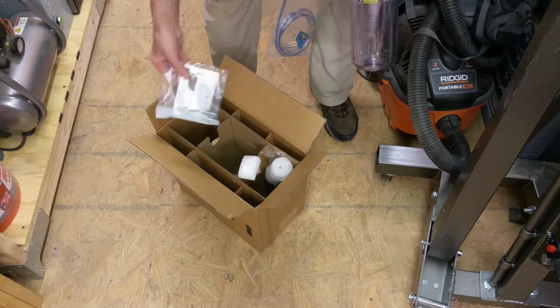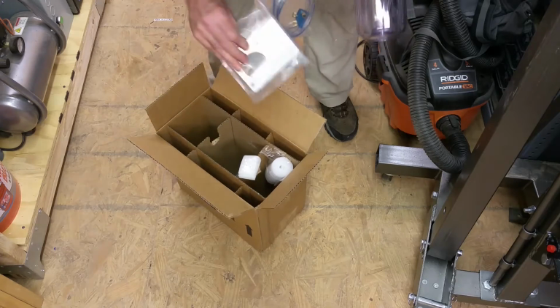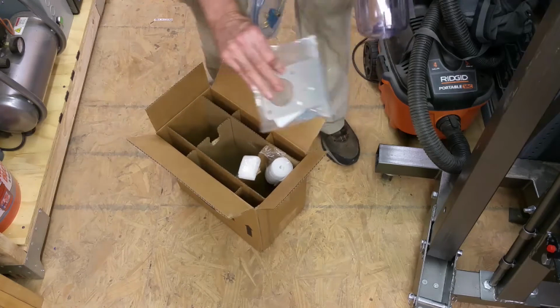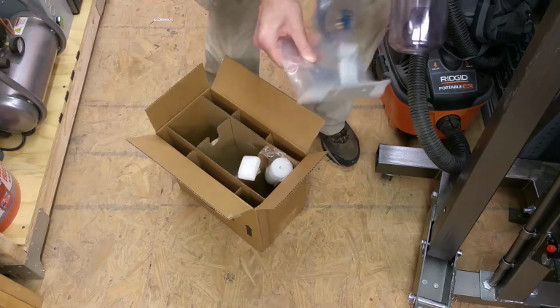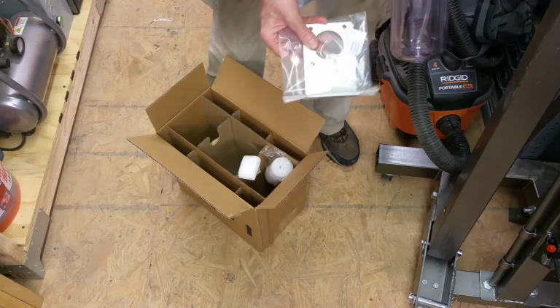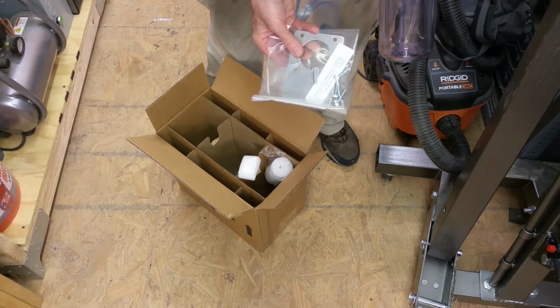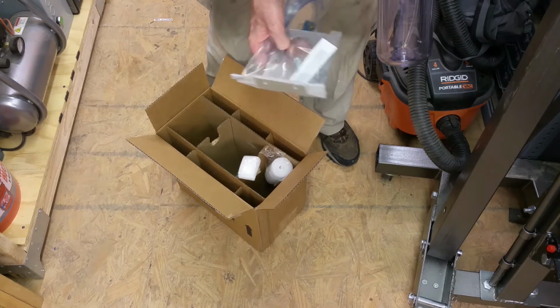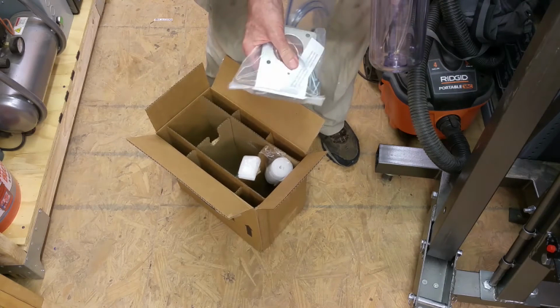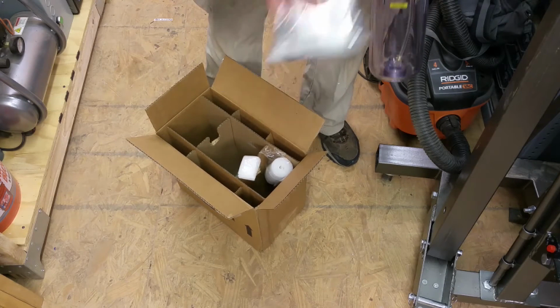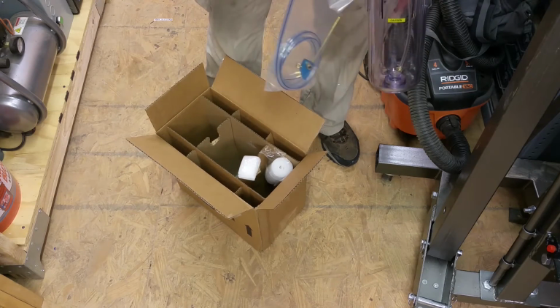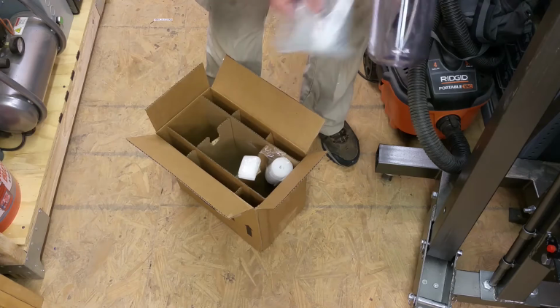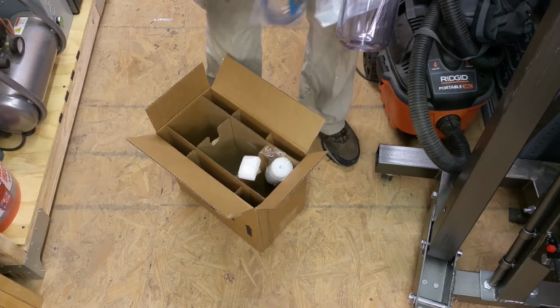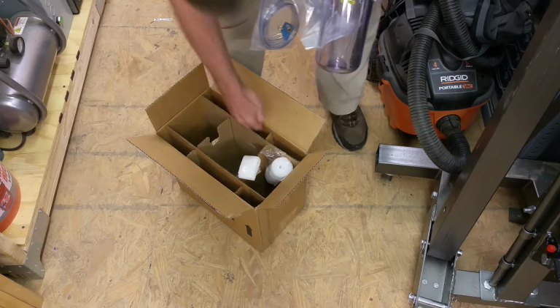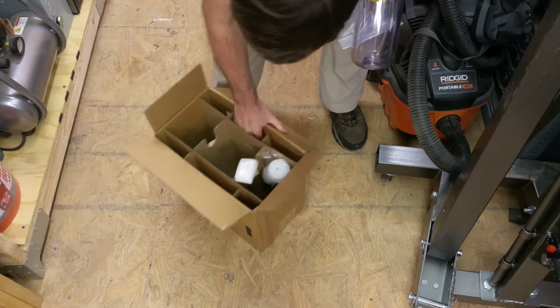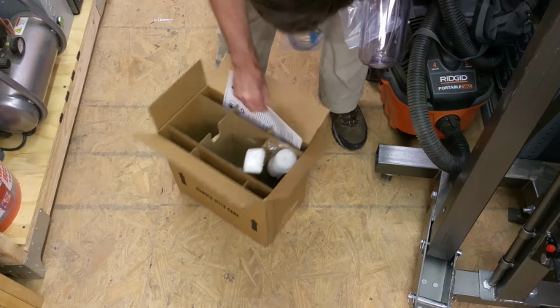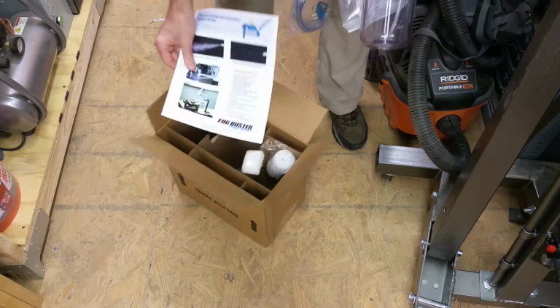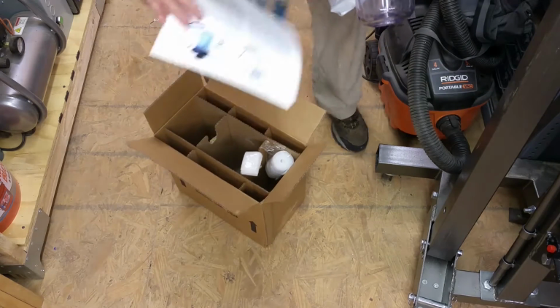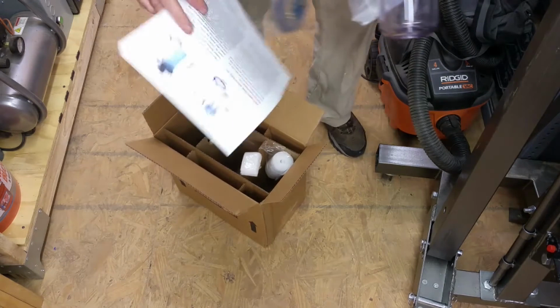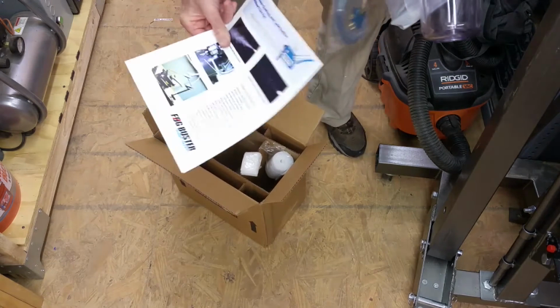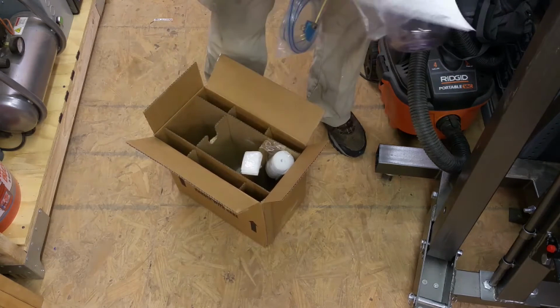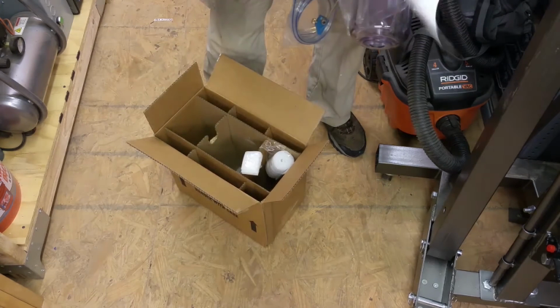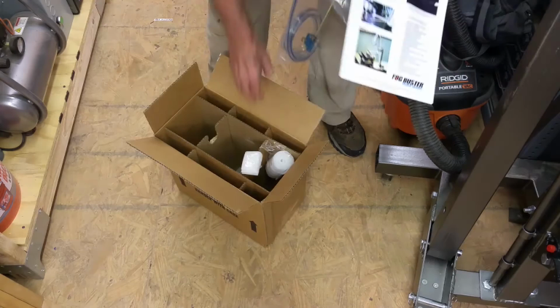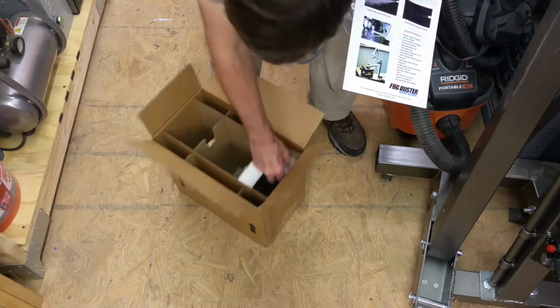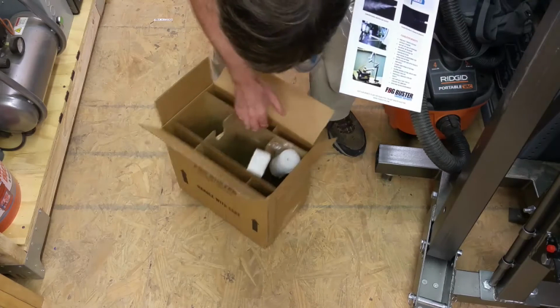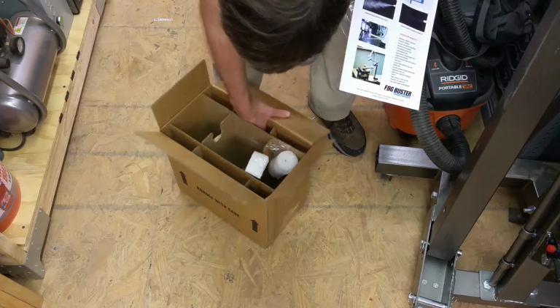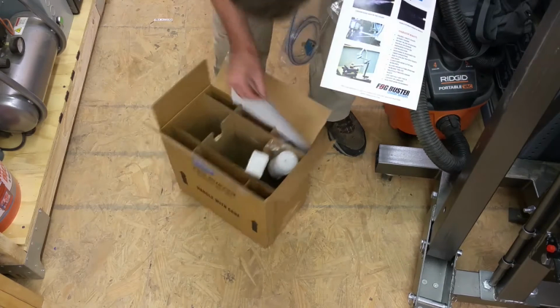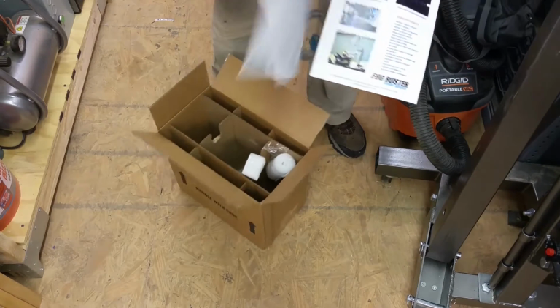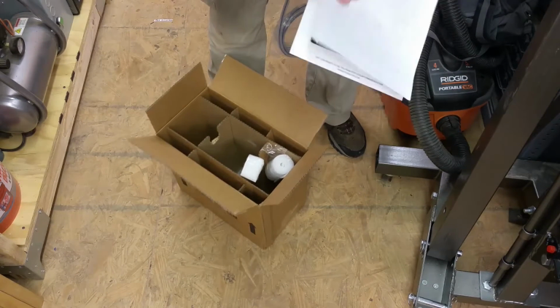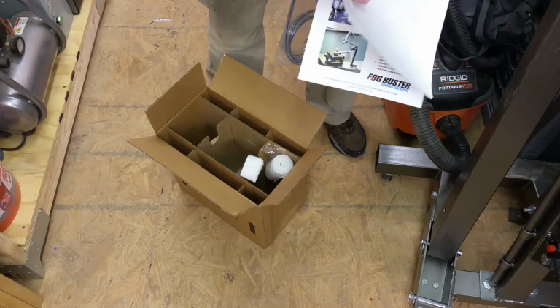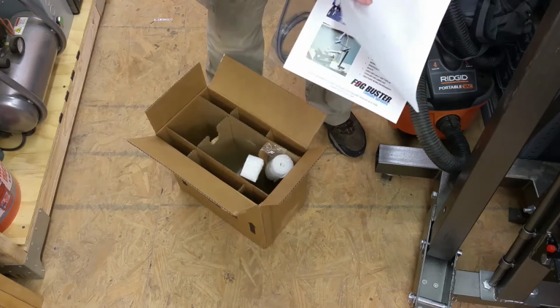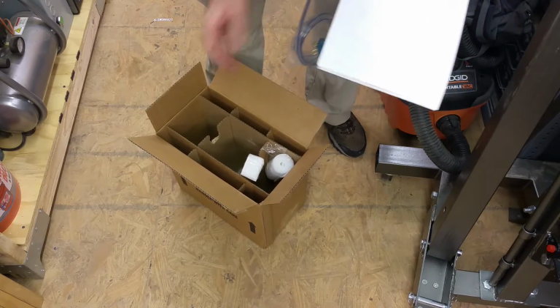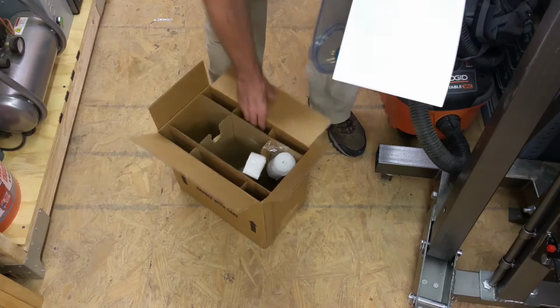We've got the mounting bracket and bolts to attach it, and we've got some instructions. I think that's it.